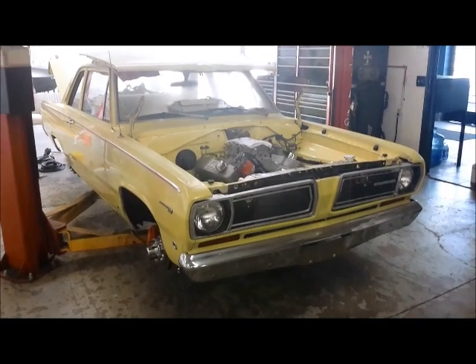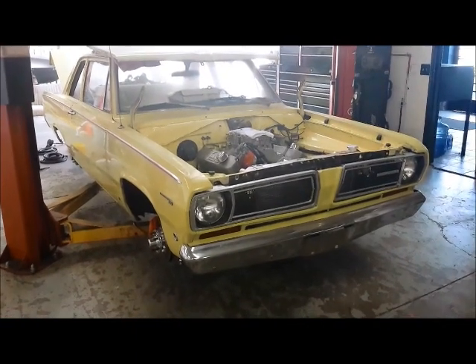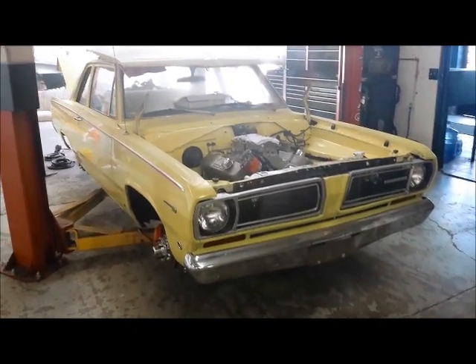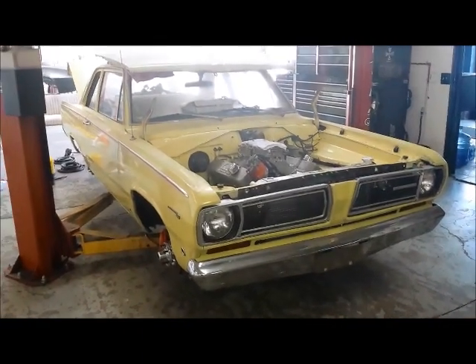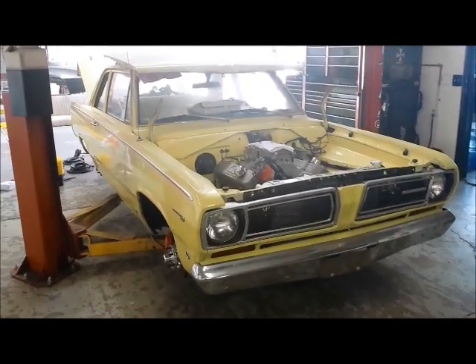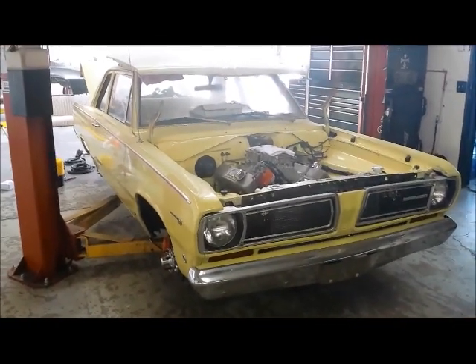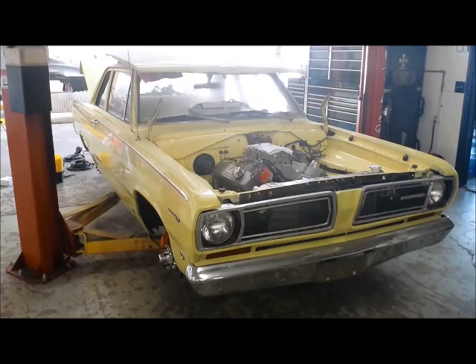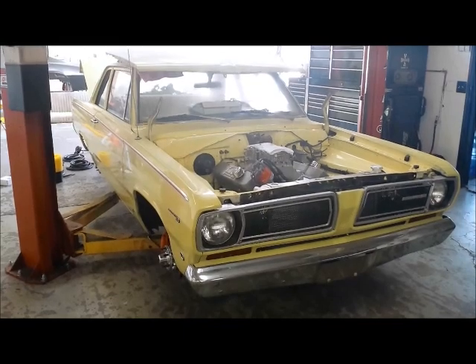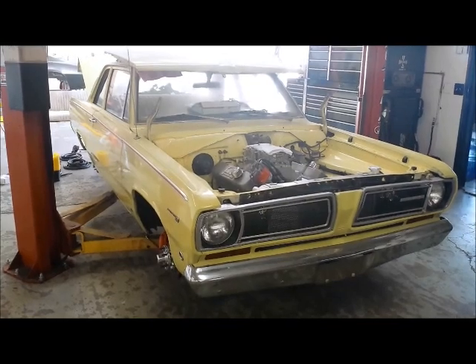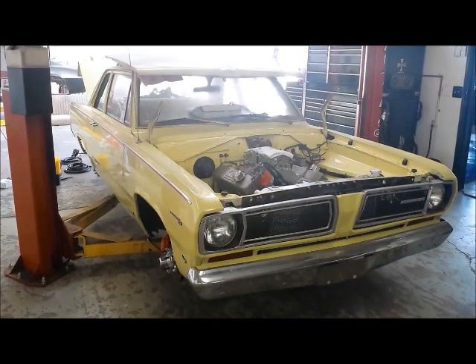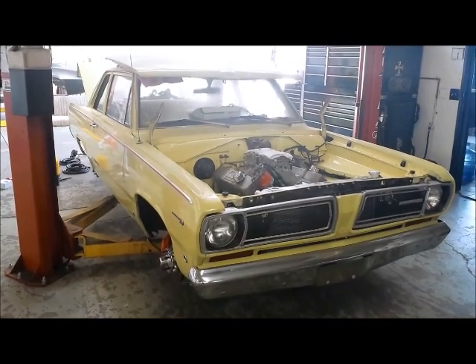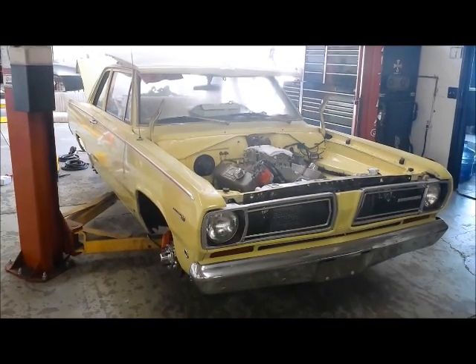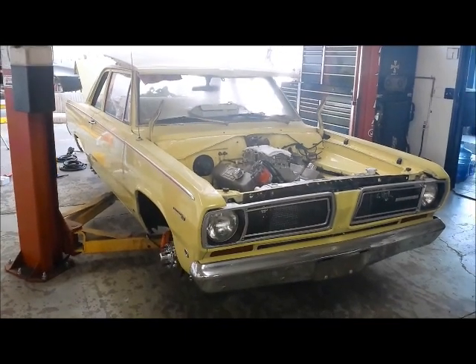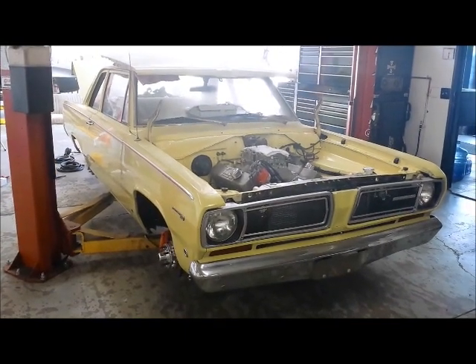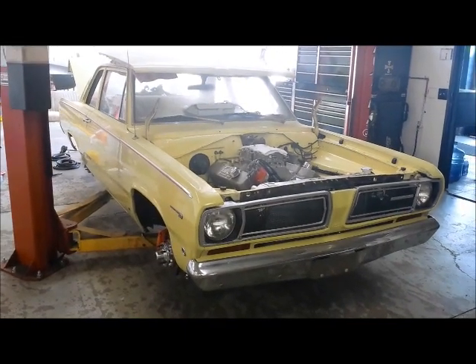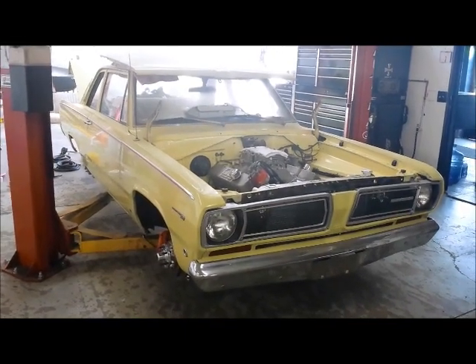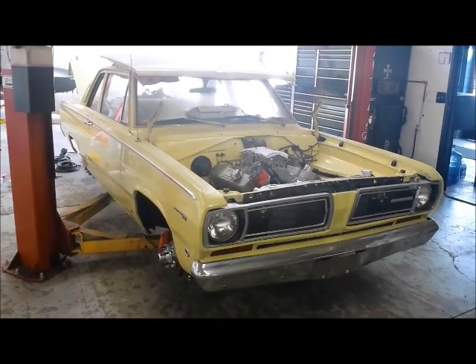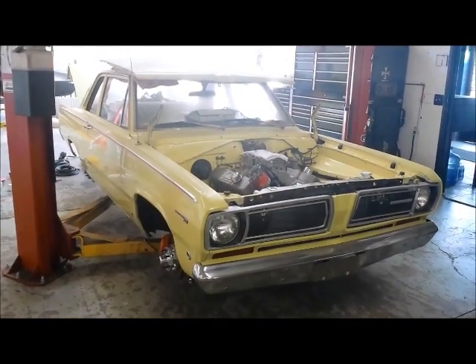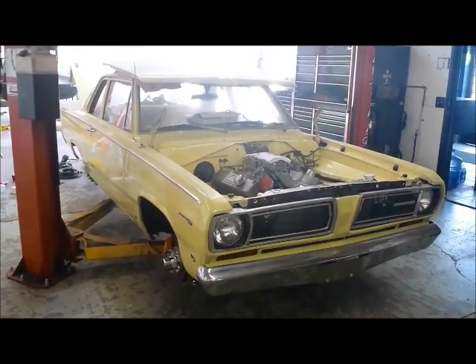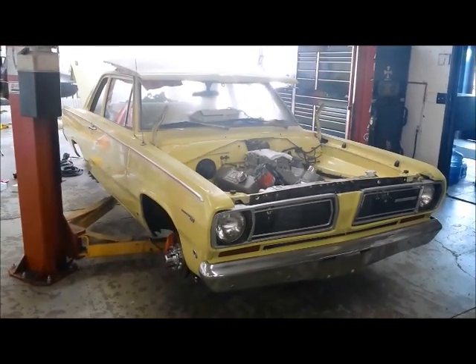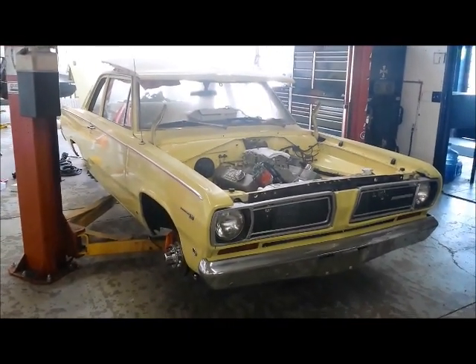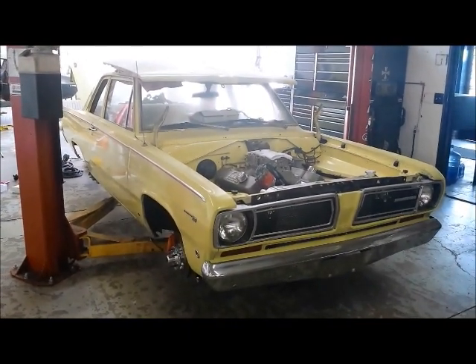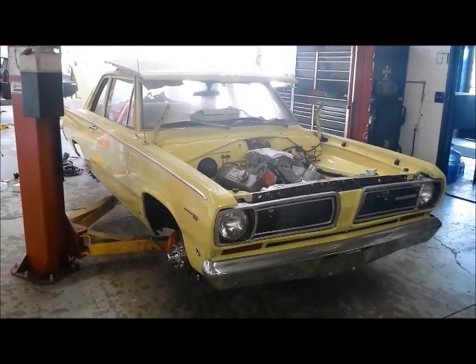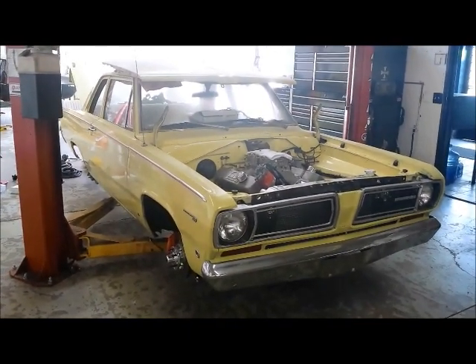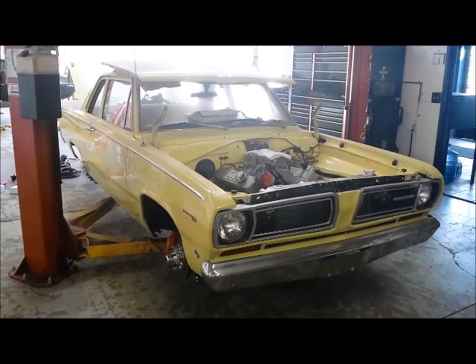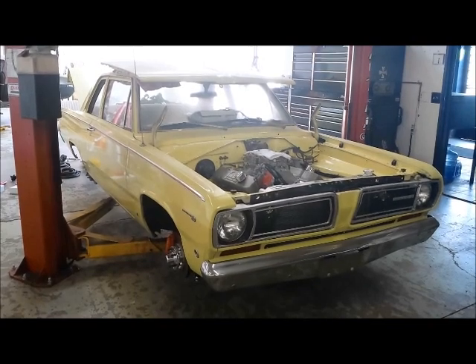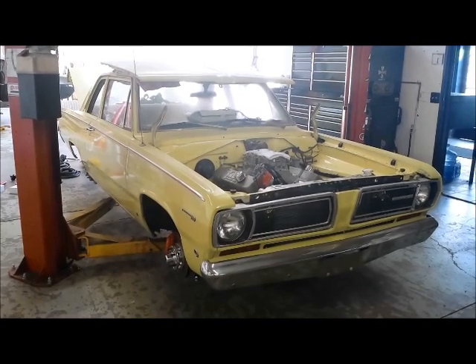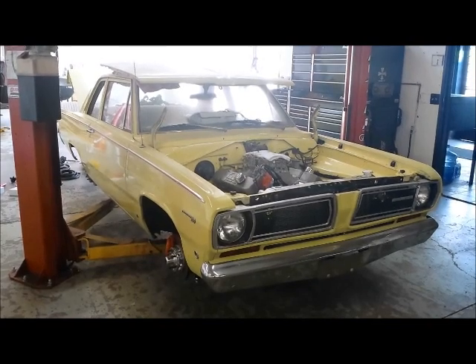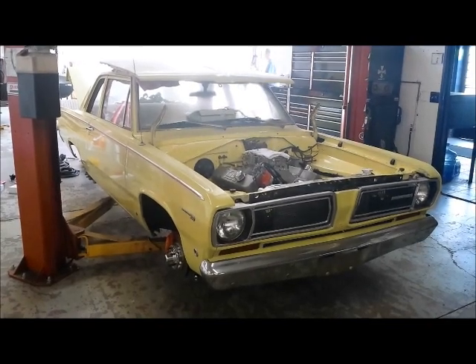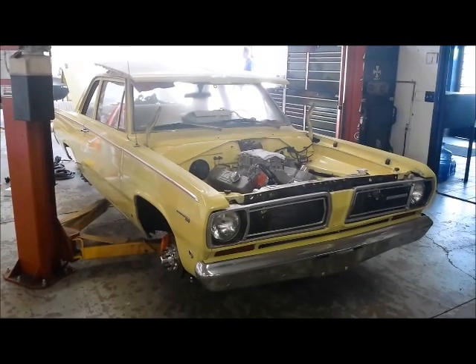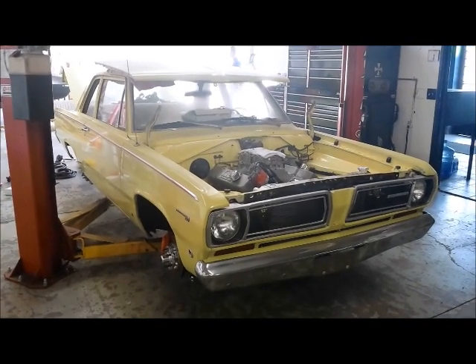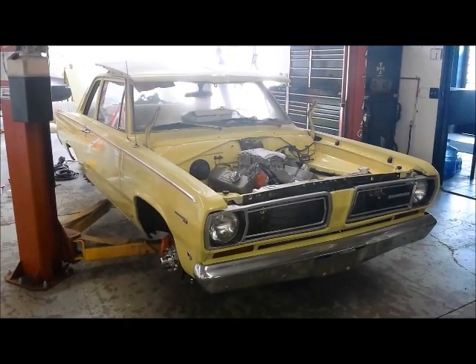Hello, High Riders. This is Johnny Hunkins at Popular Hot Riding Magazine. Today we are here at Outlaw Motorsports in Riverside, California with Project Valiant.